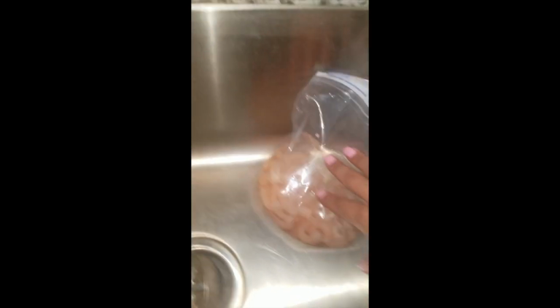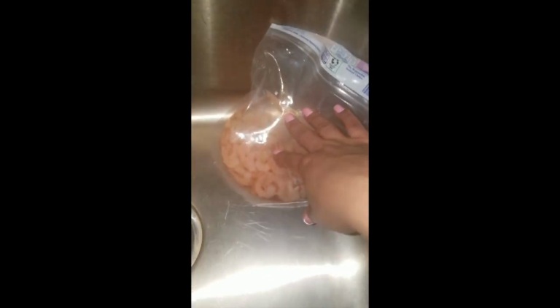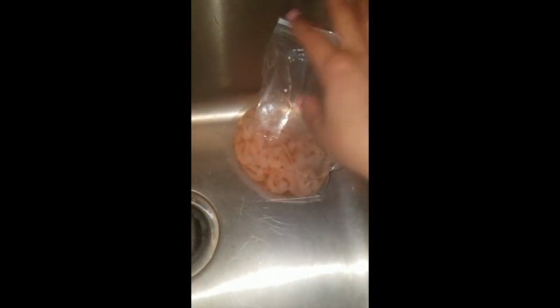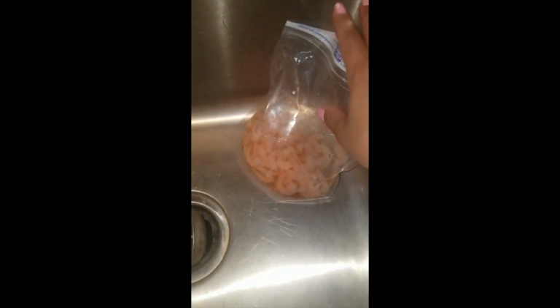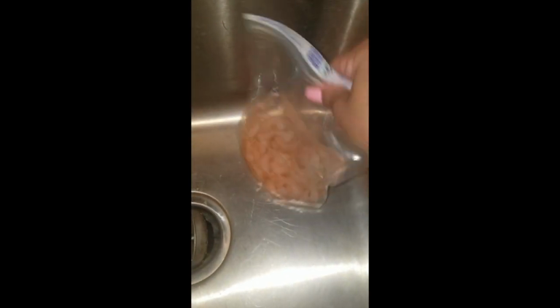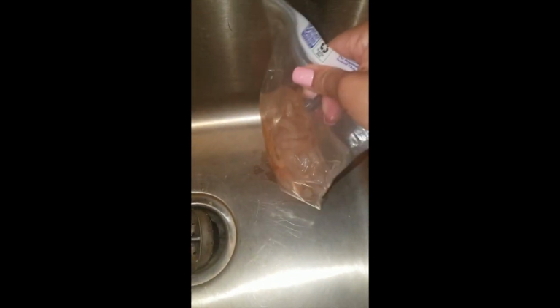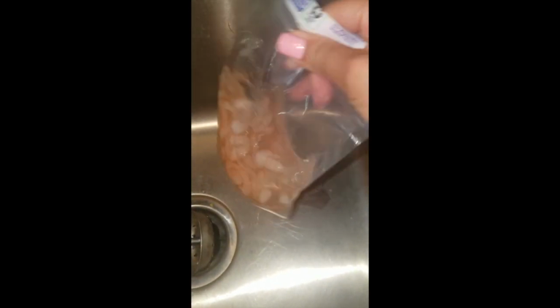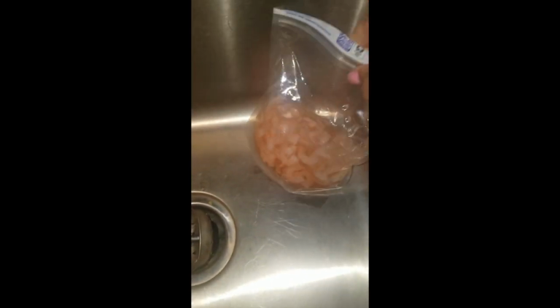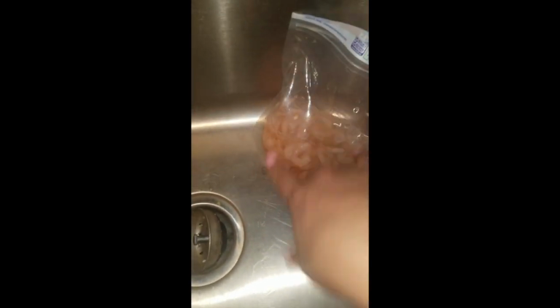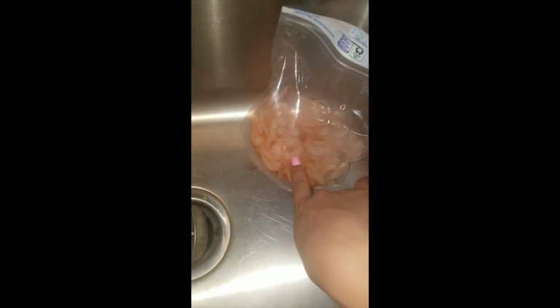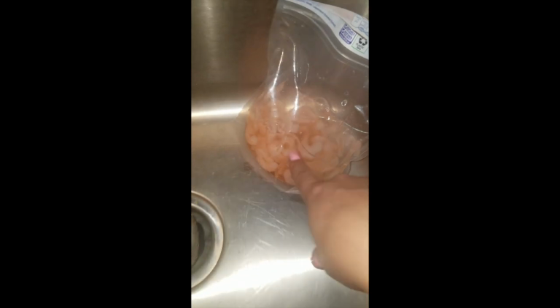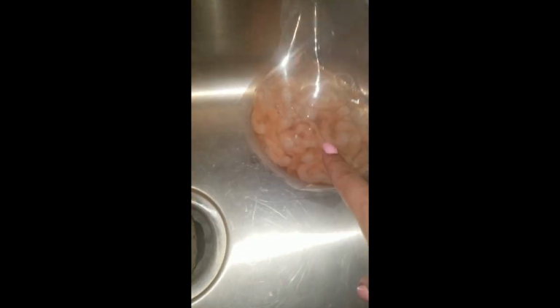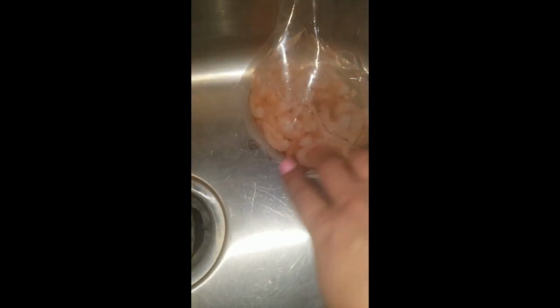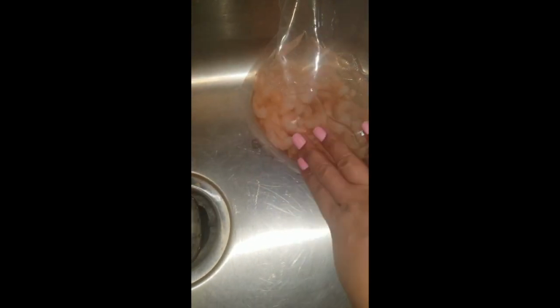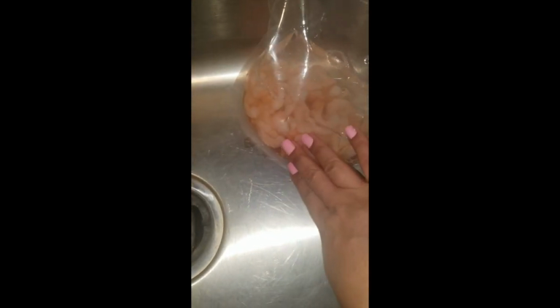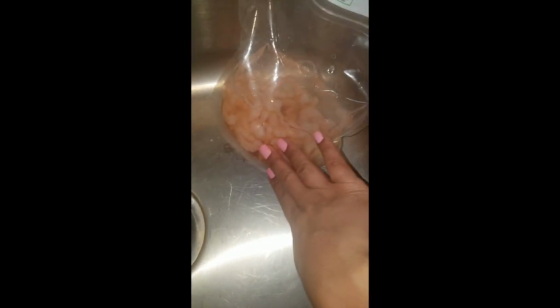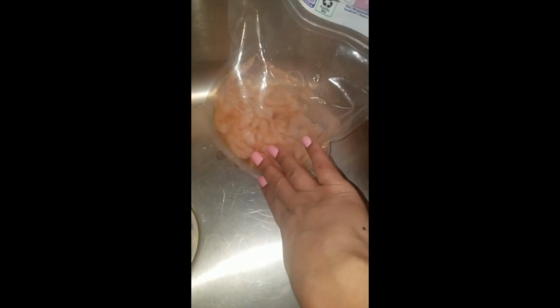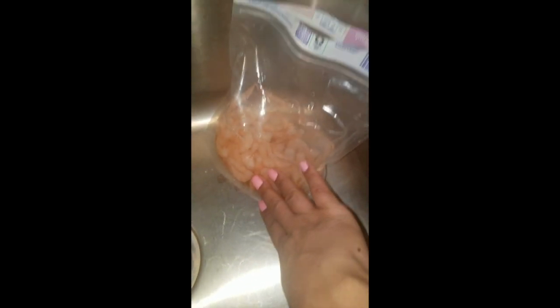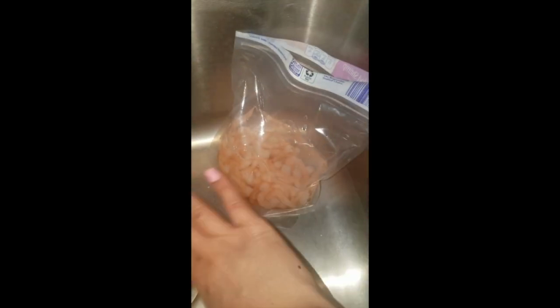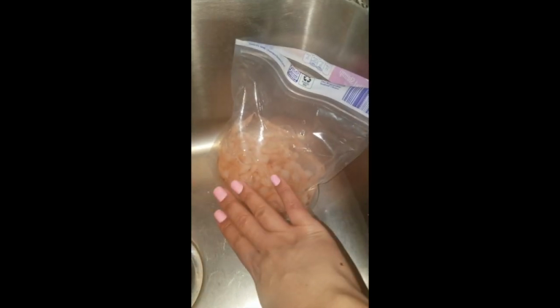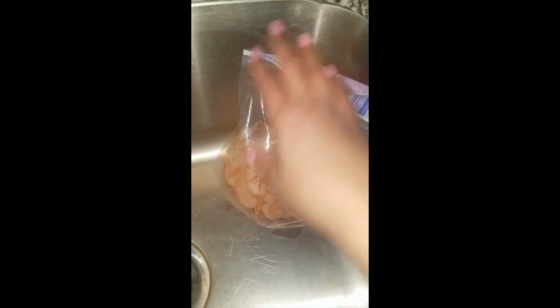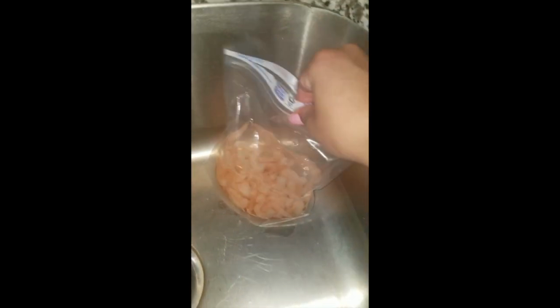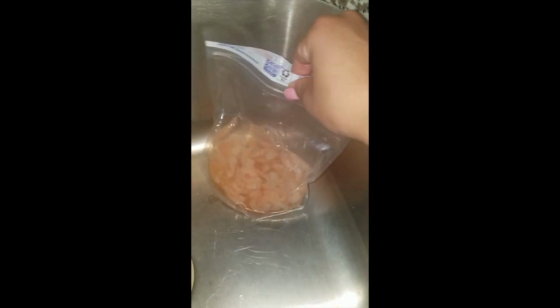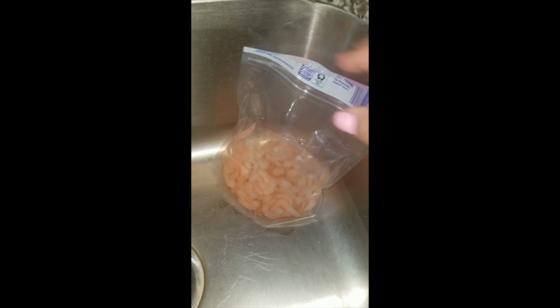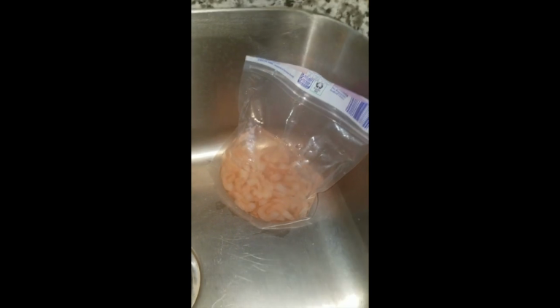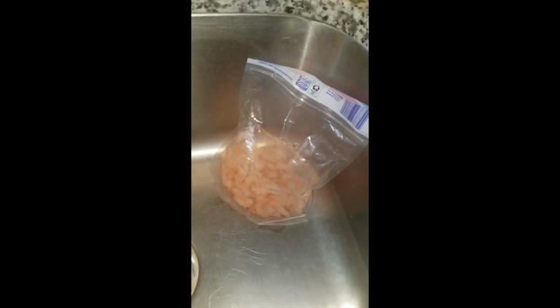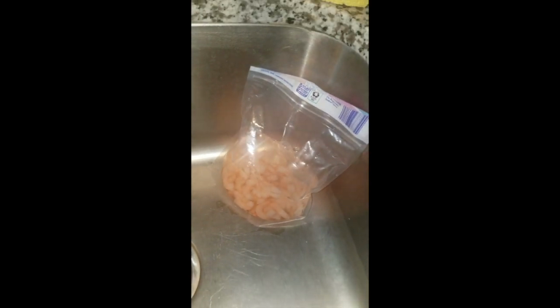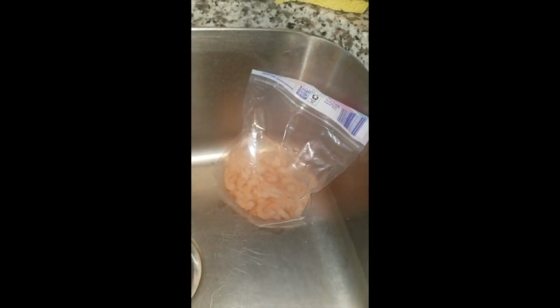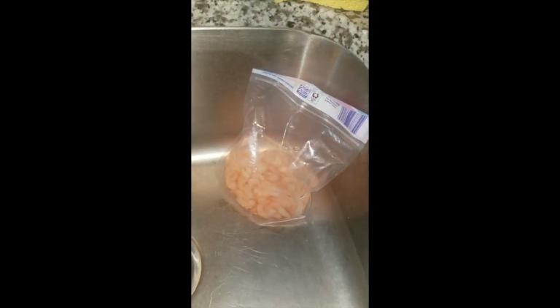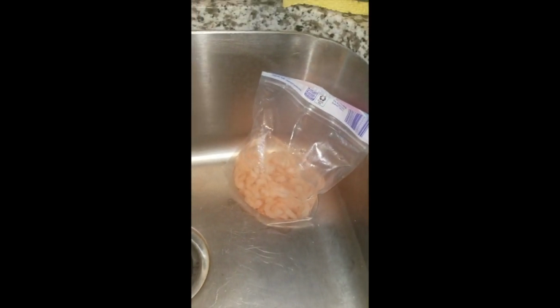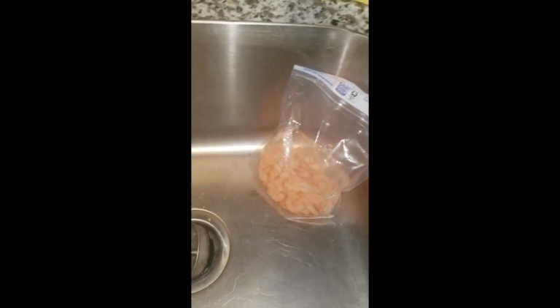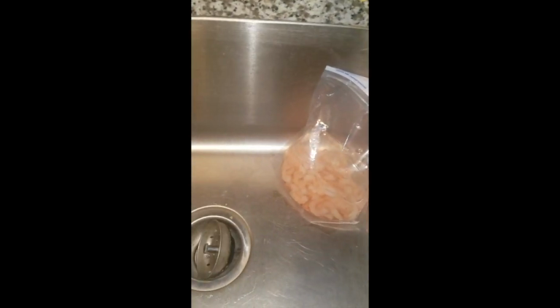And of course I thawed out my little pre-cooked mini shrimp — these are salad shrimp. They're already cooked; I just thawed them out and they won't even be used until the very end.